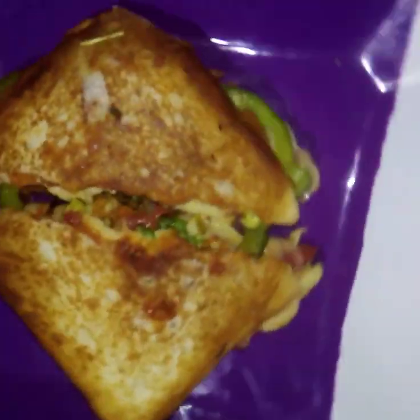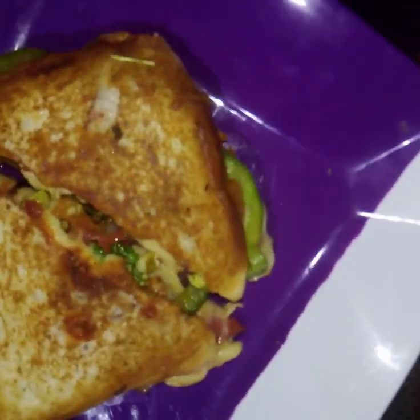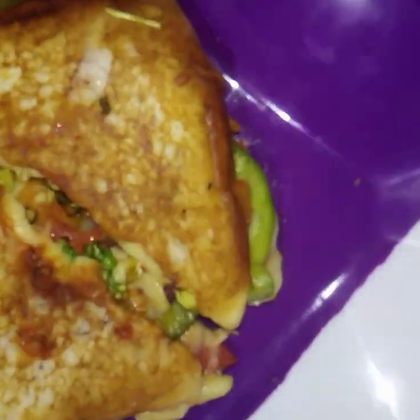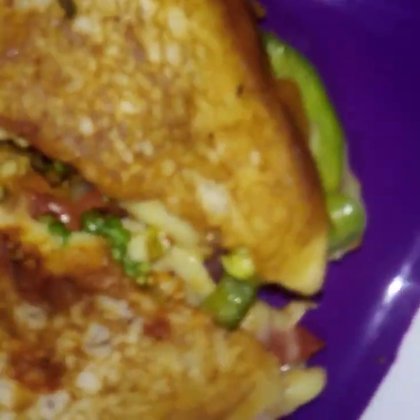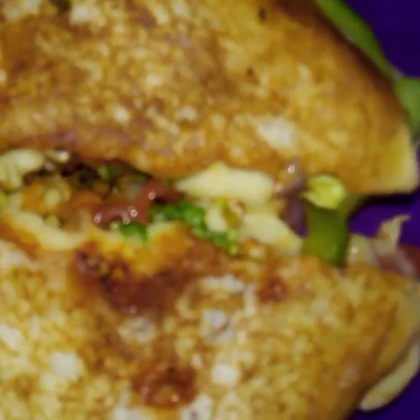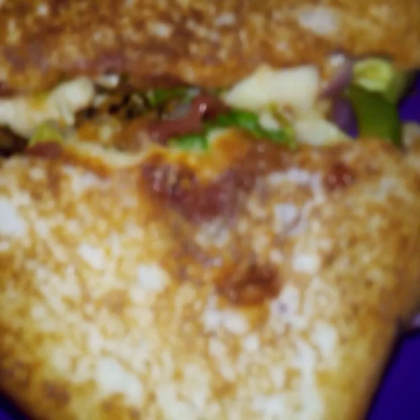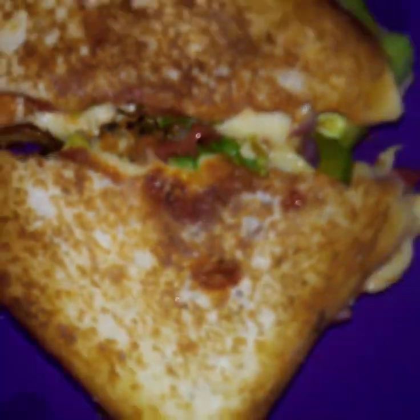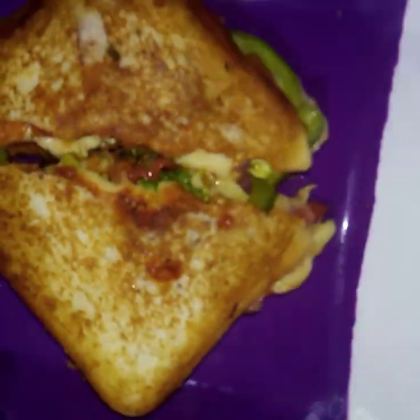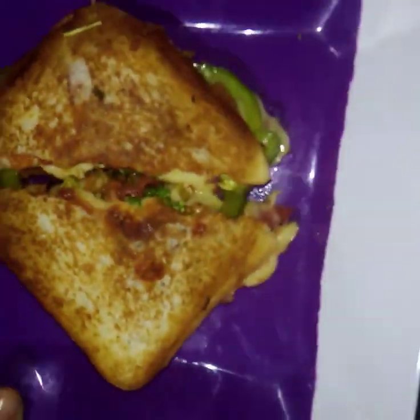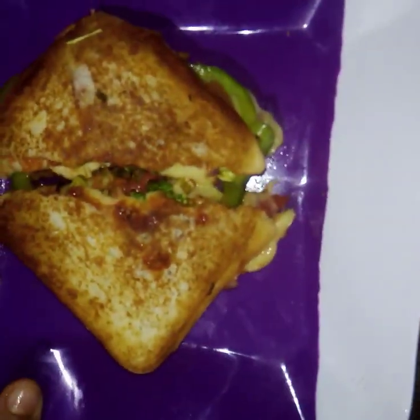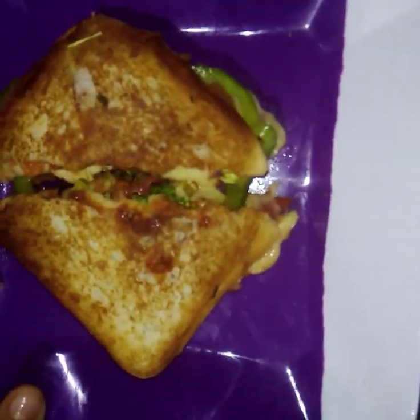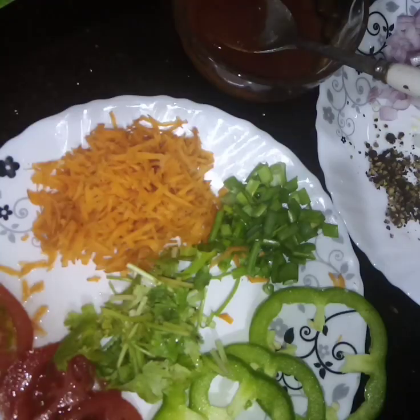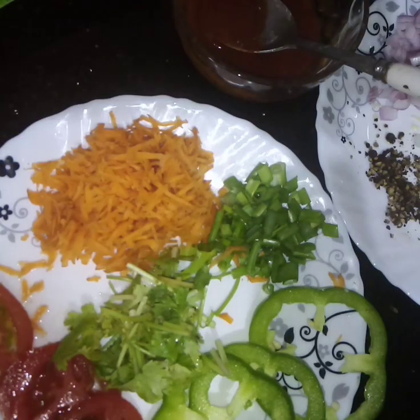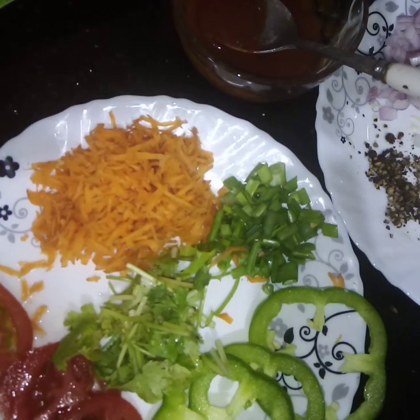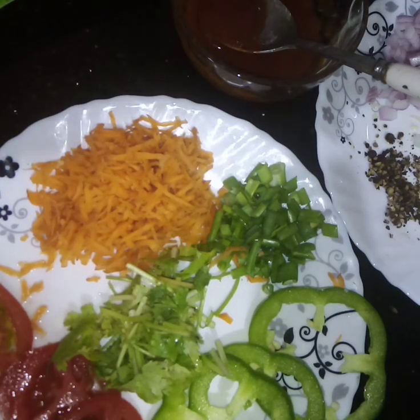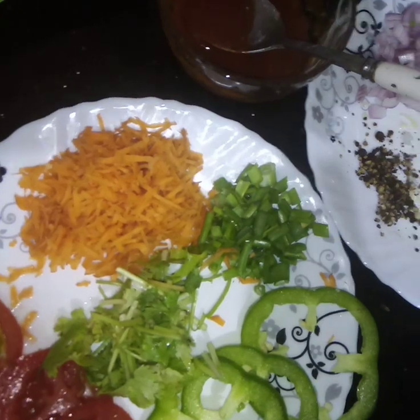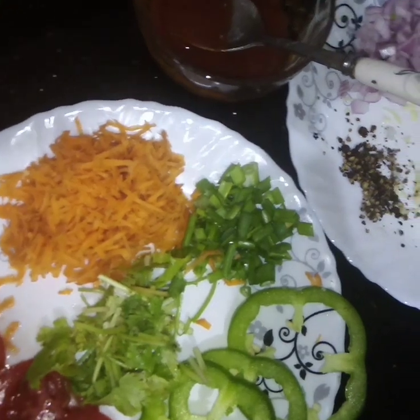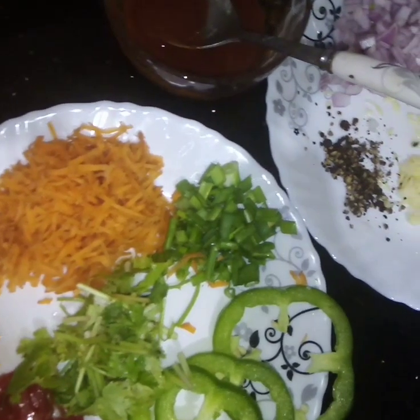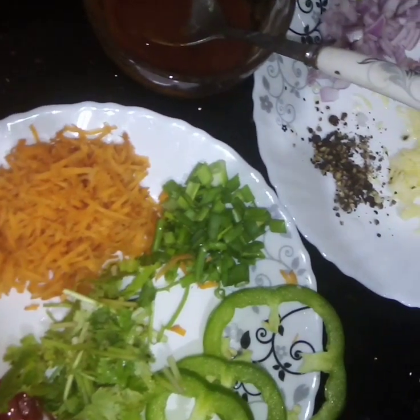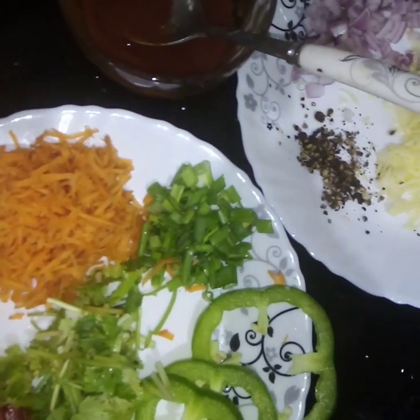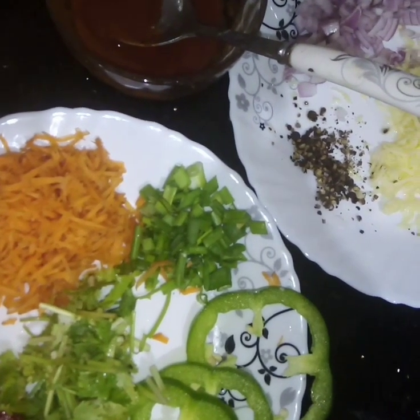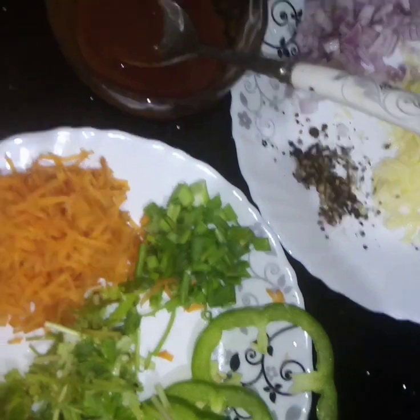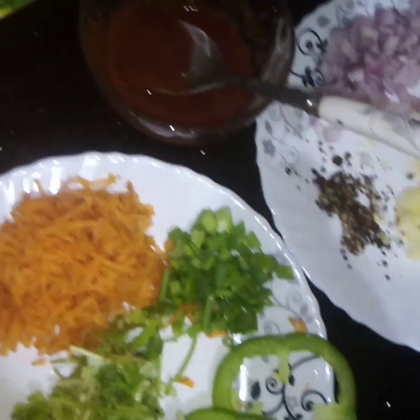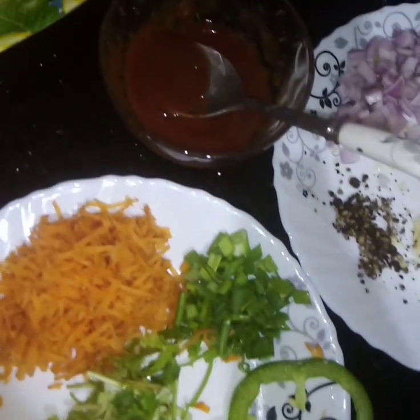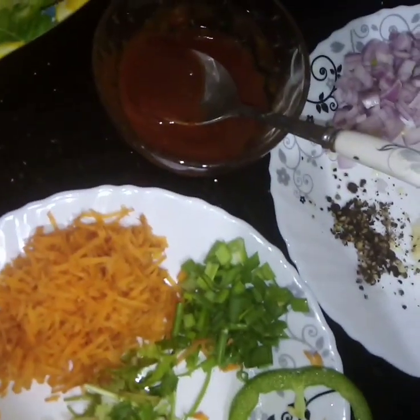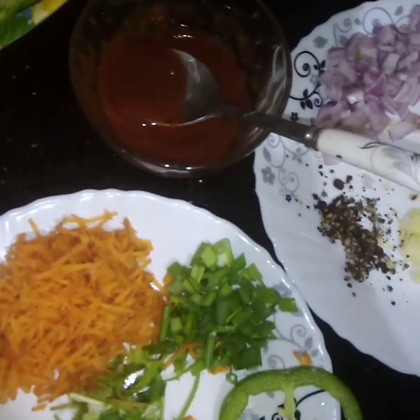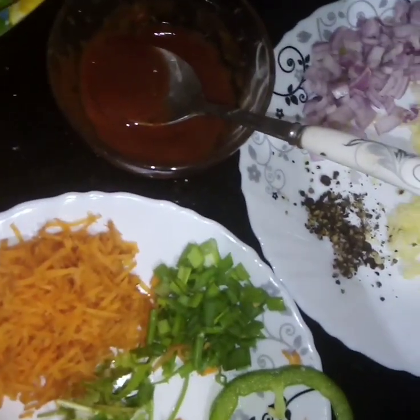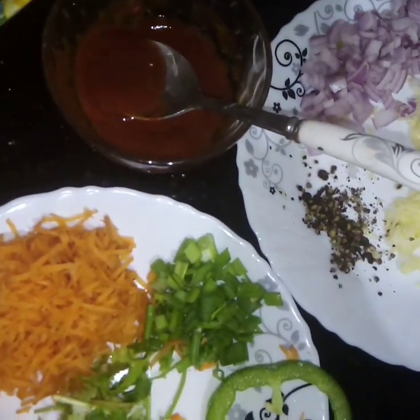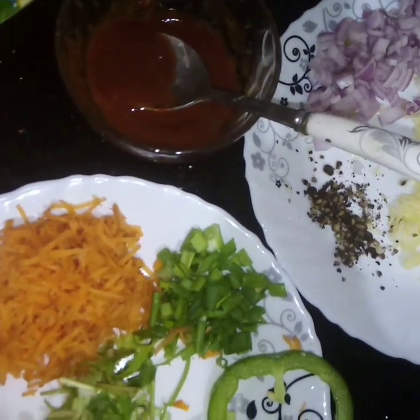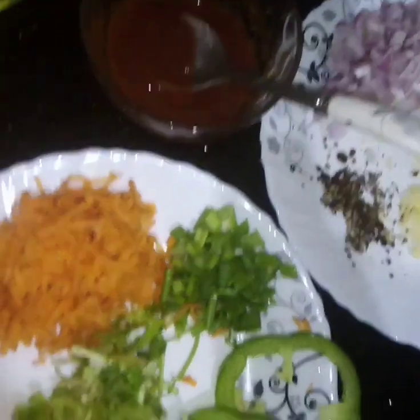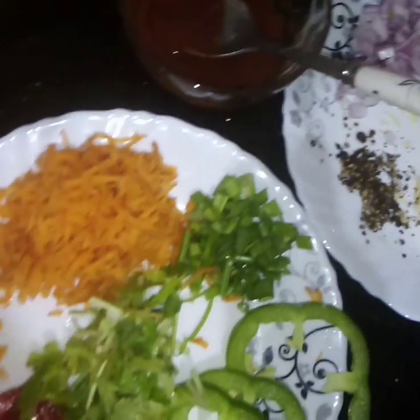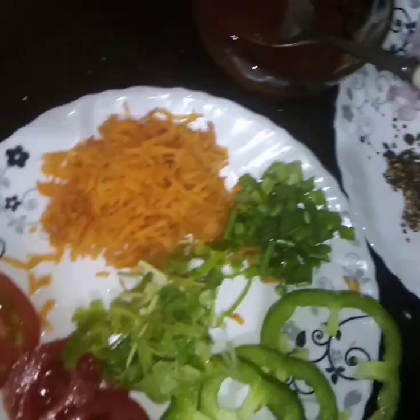These are our ingredients: Carrot, Savaala leaves, Pinna, Capsicum and Tomato sauce.